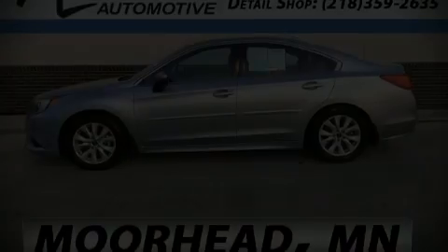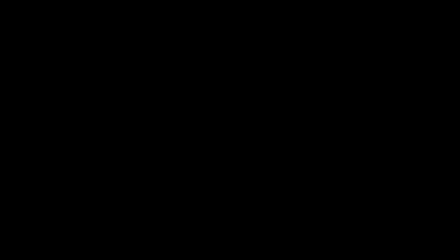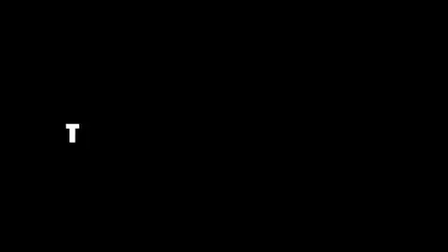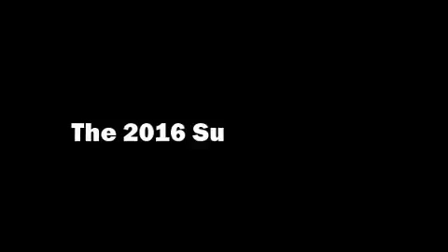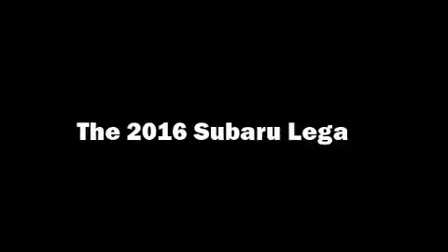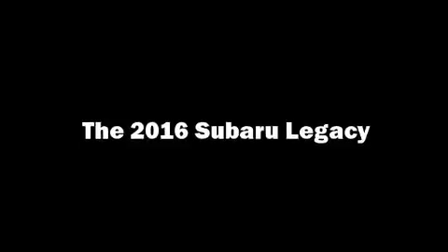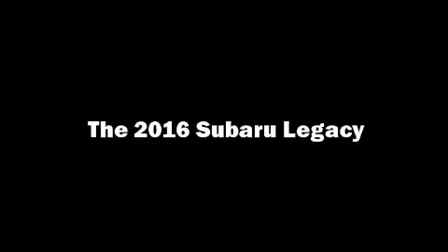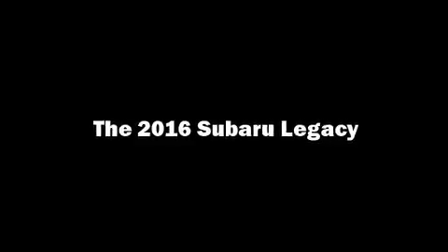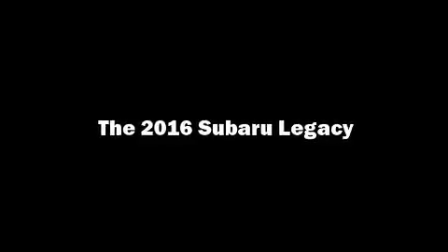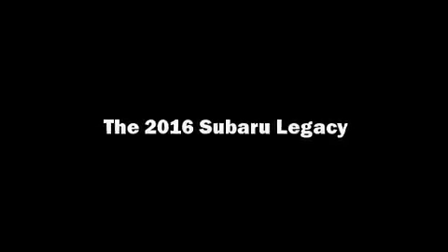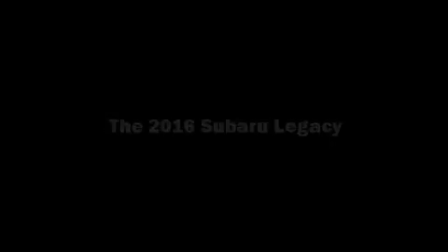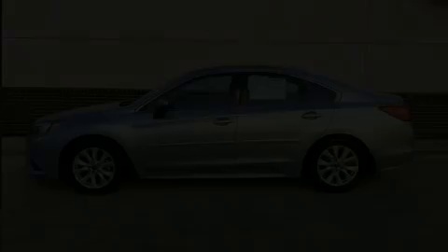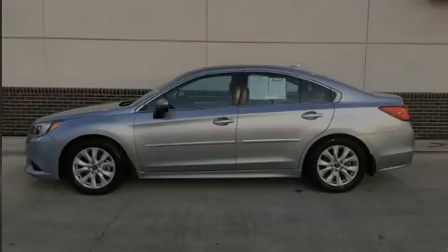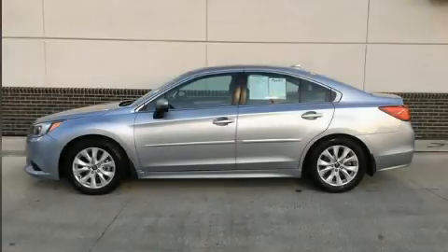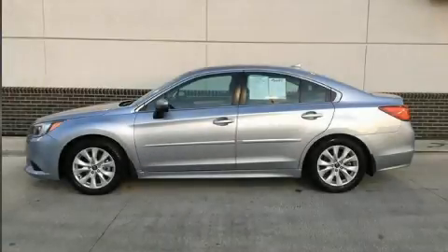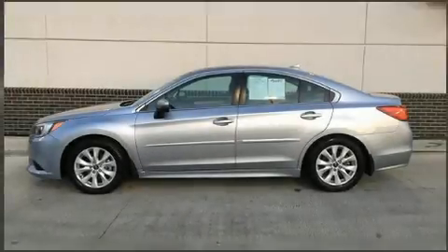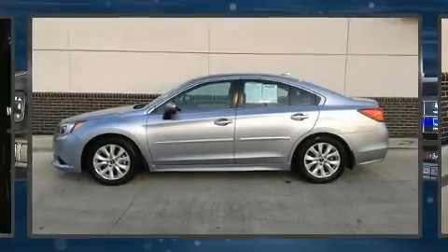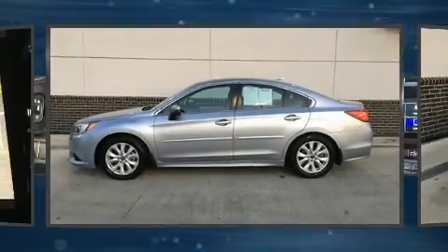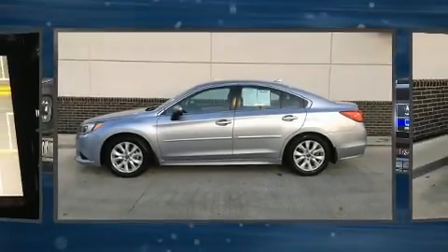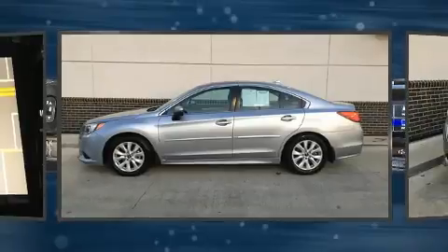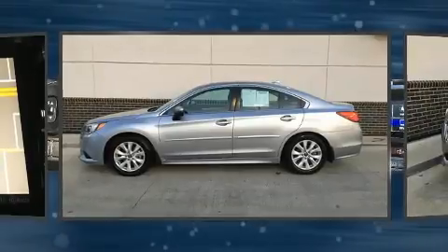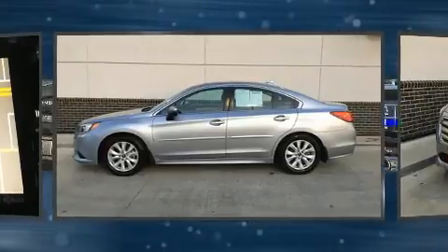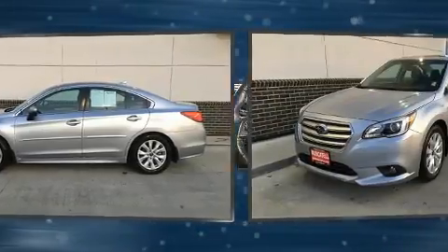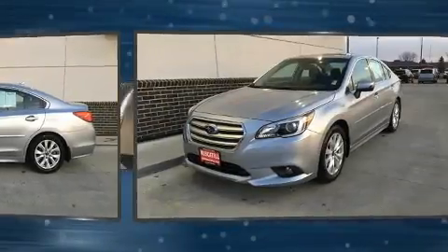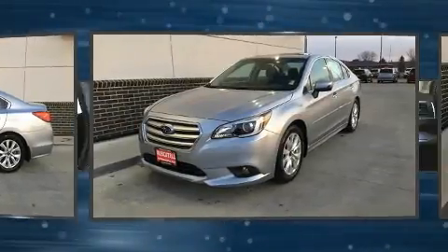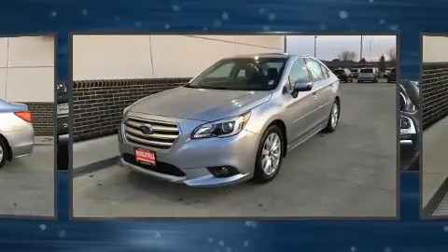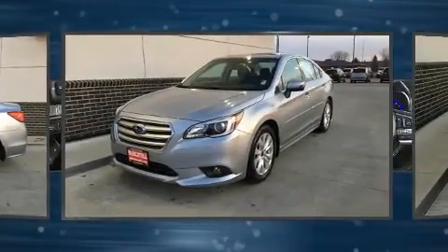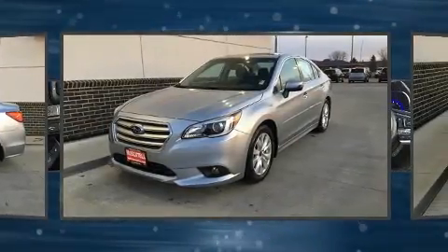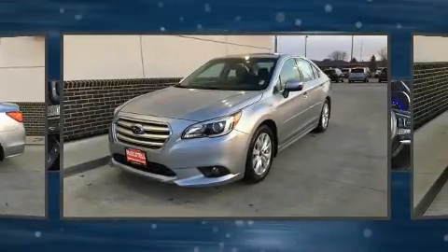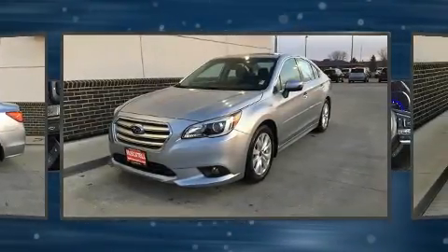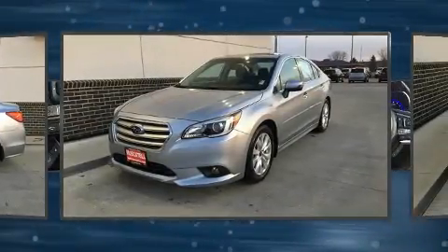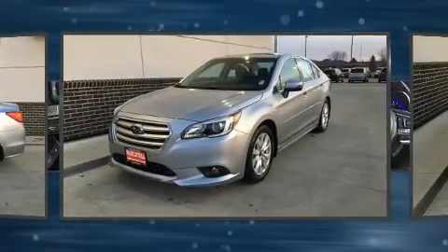Get excited about the 2016 Subaru Legacy. It features a continuously variable transmission, all-wheel drive, and a 2.5-liter four-cylinder engine.